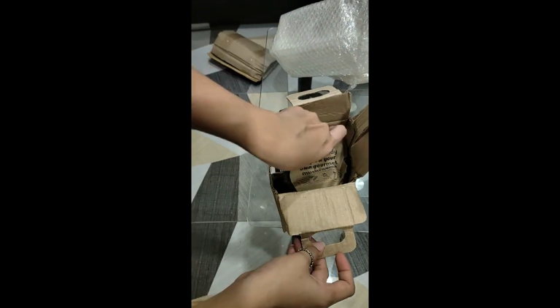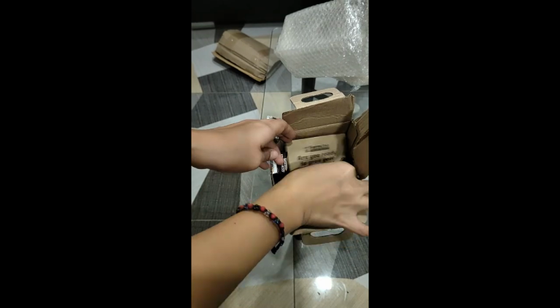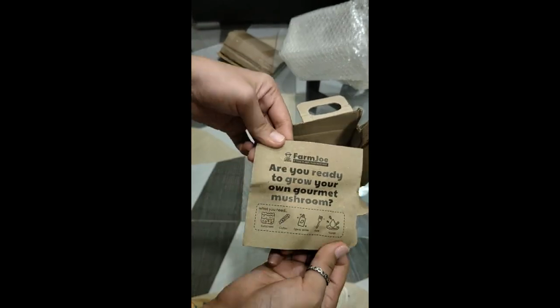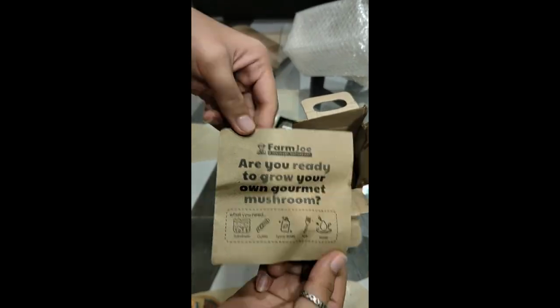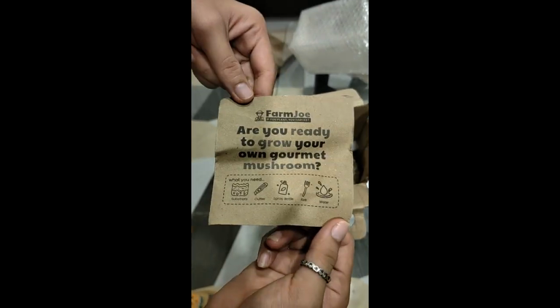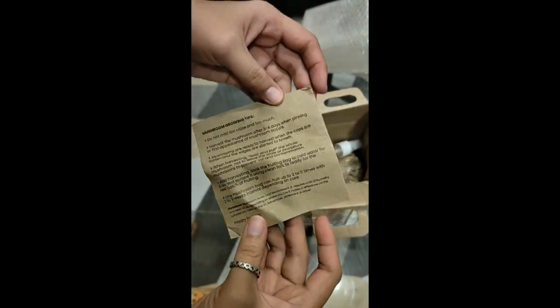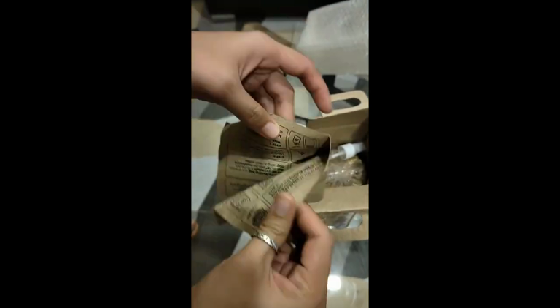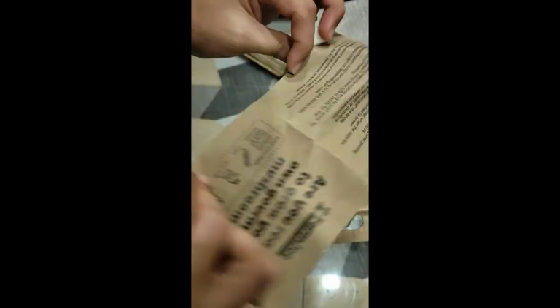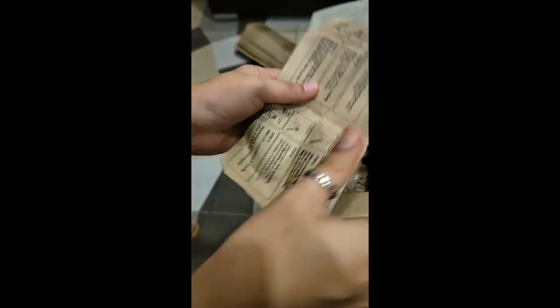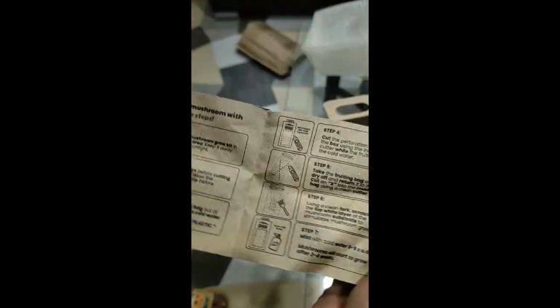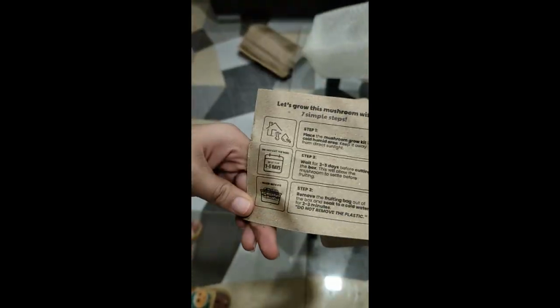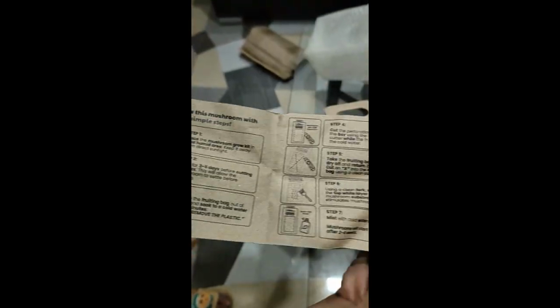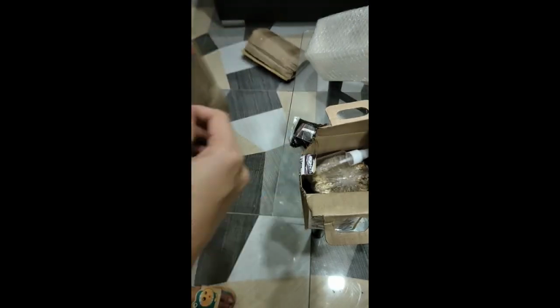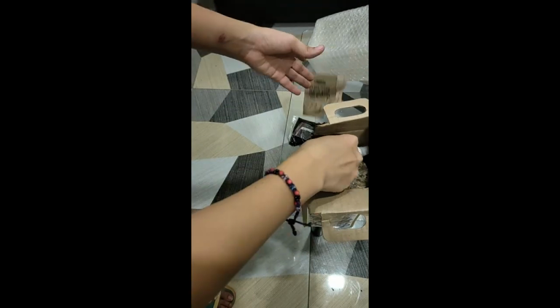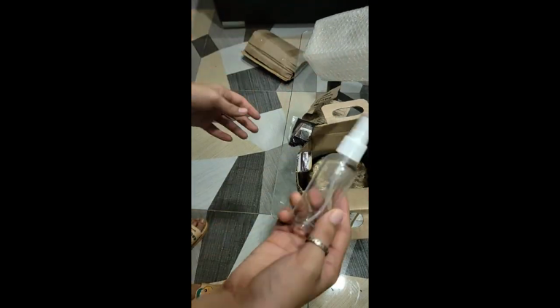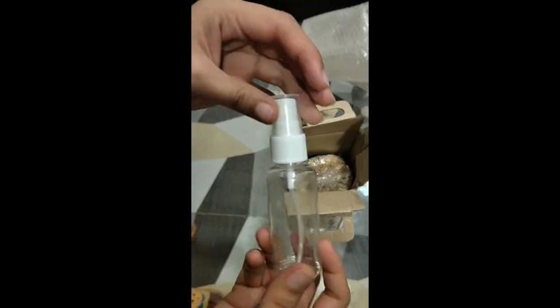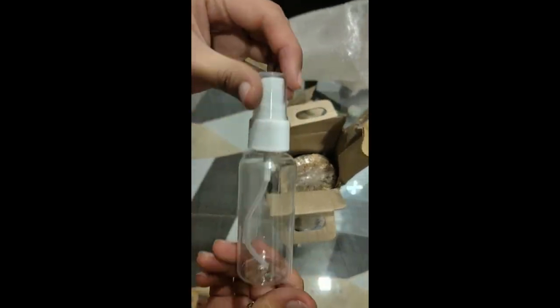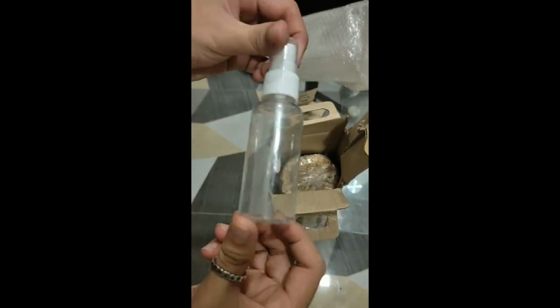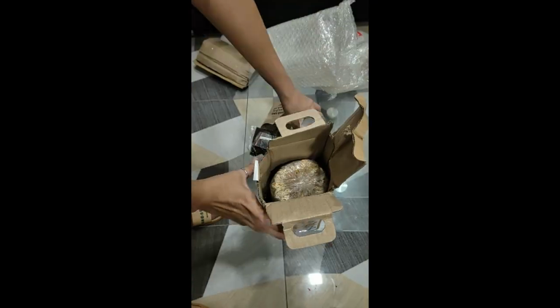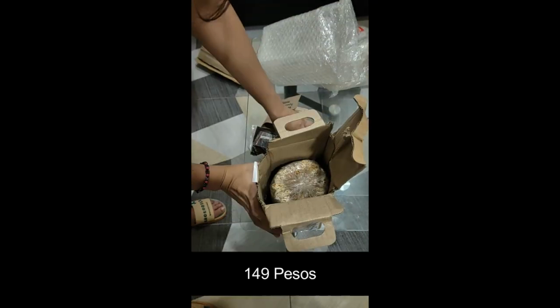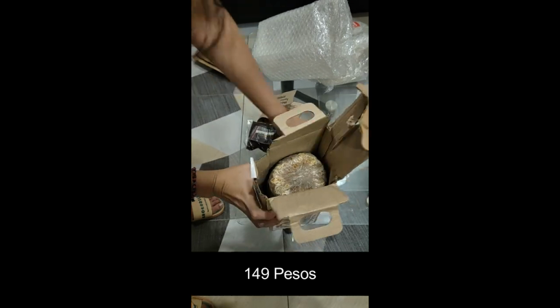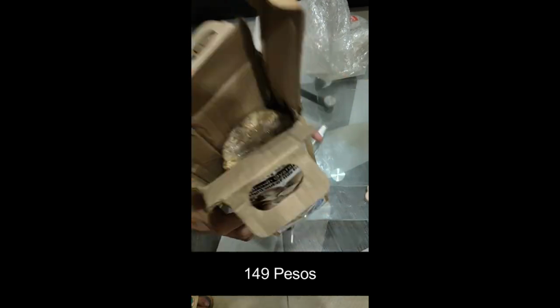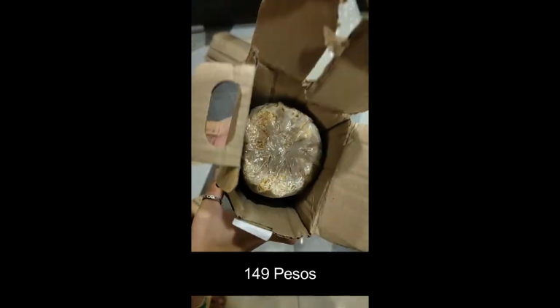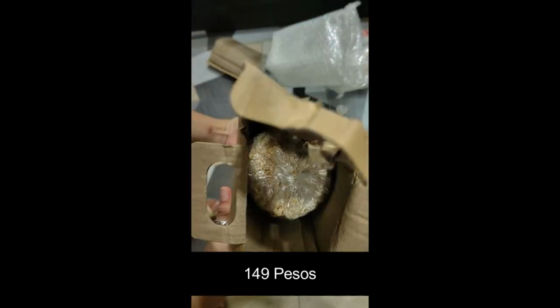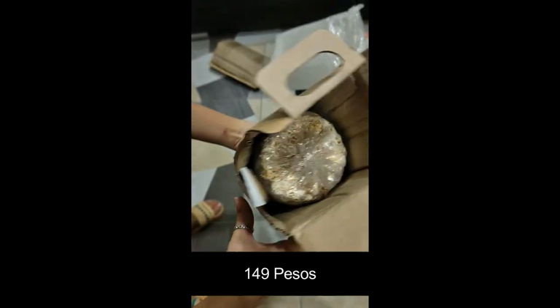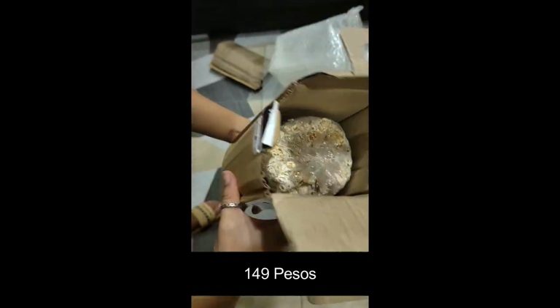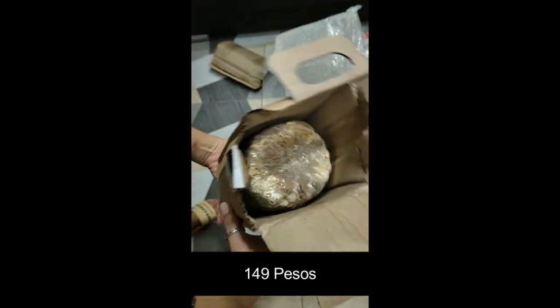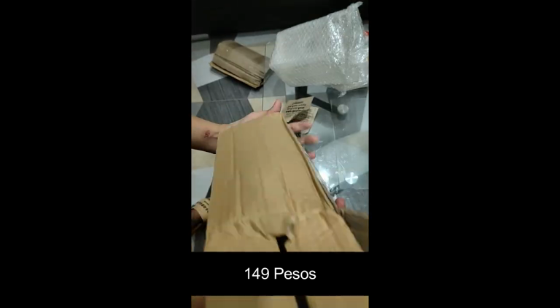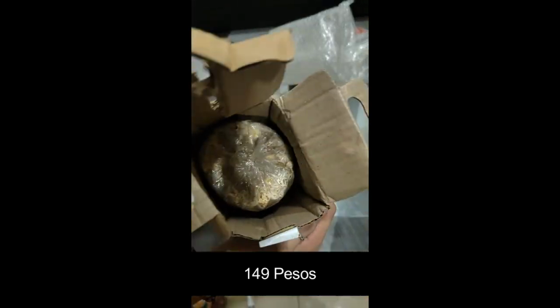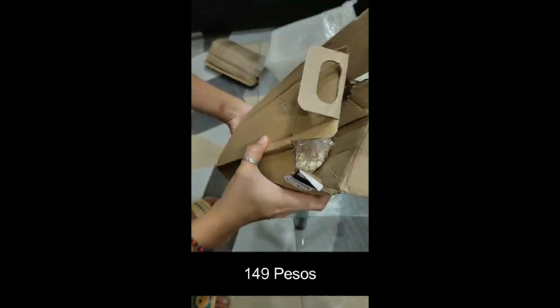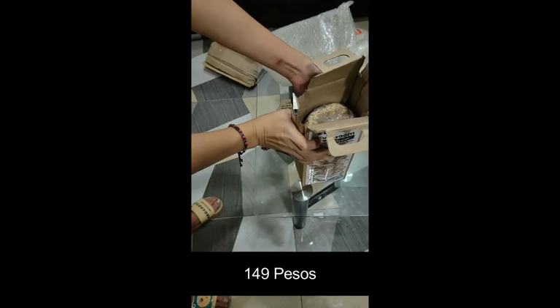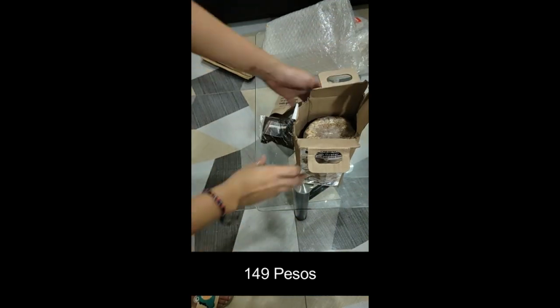So what you'll see in the box is the instruction manual, the spray bottle, and the fruiting bag. And also there's a cutting knife but I didn't see it at first.